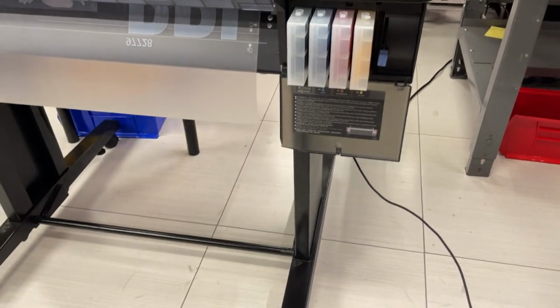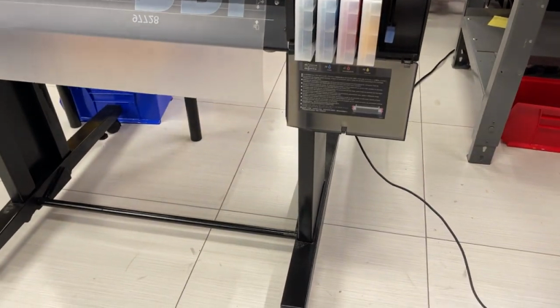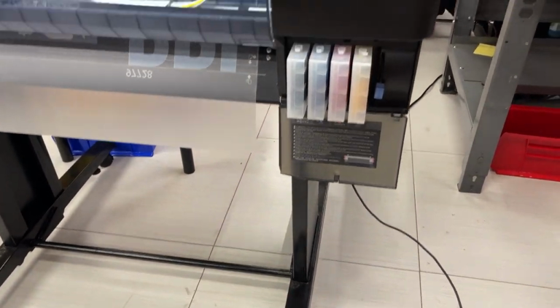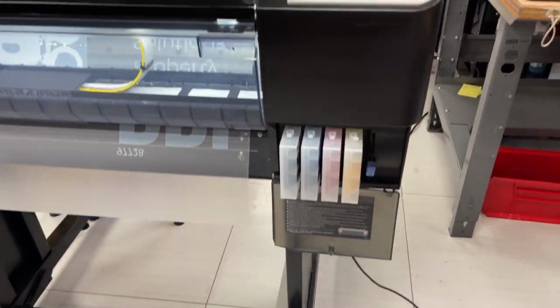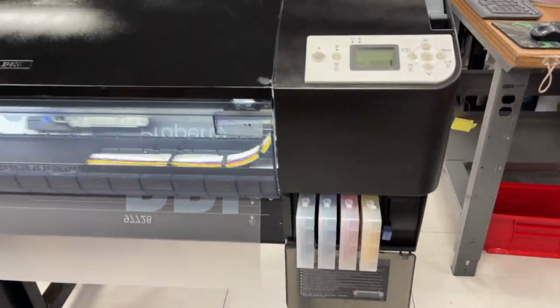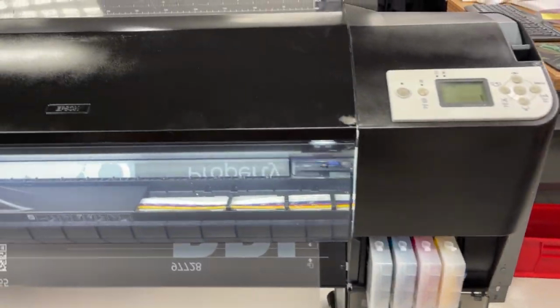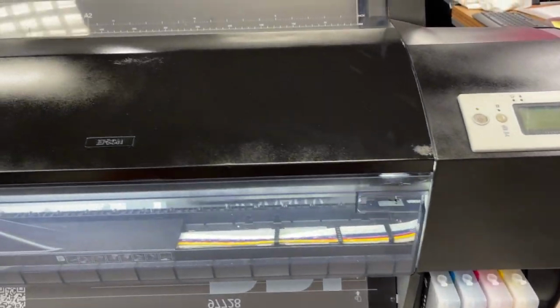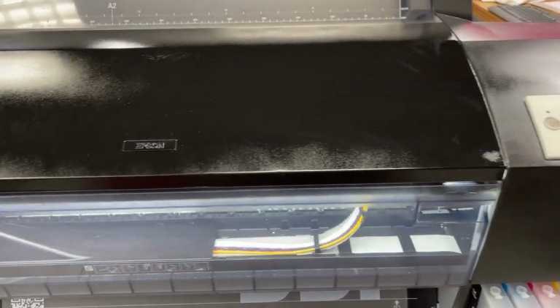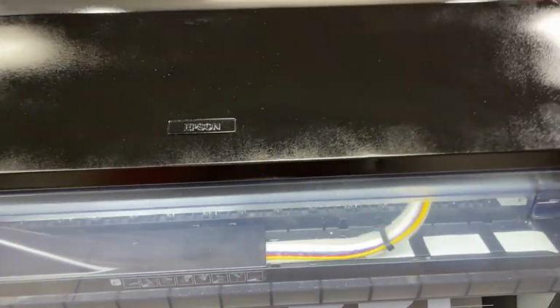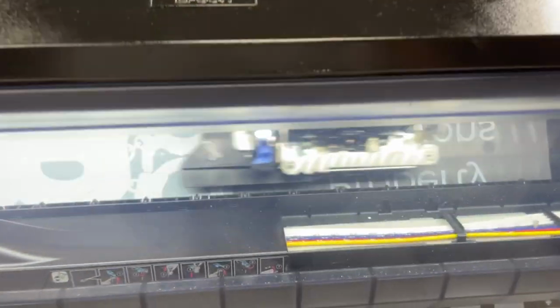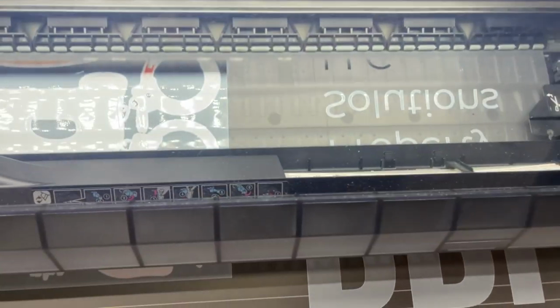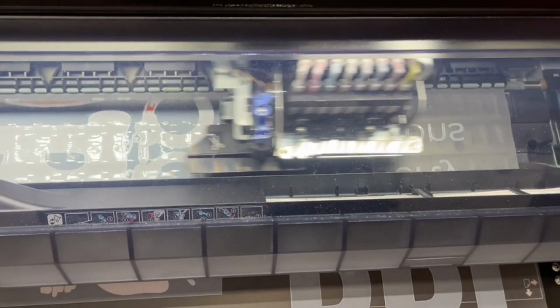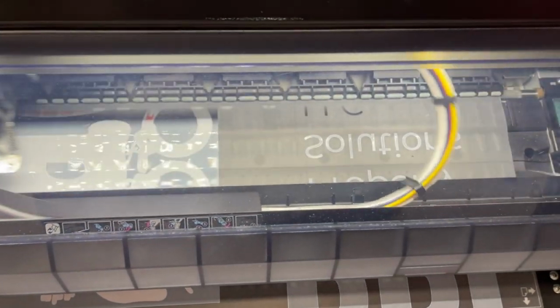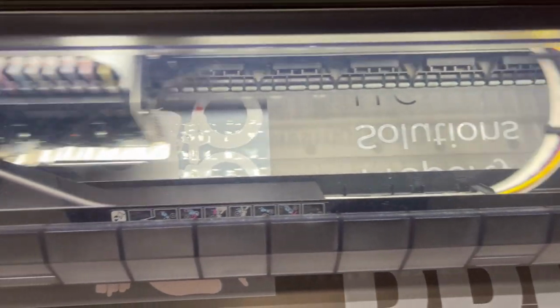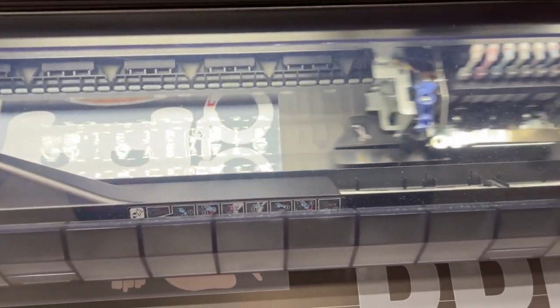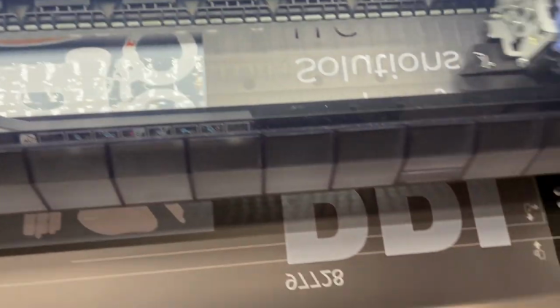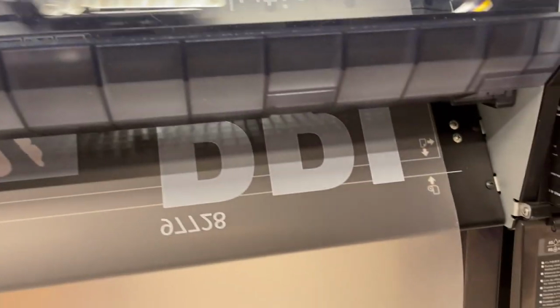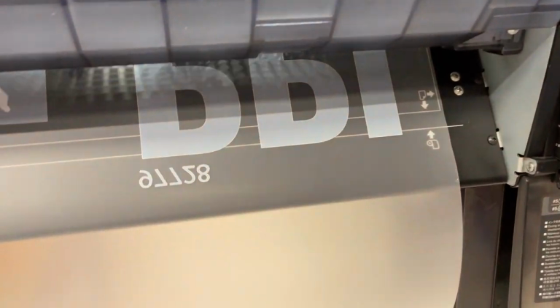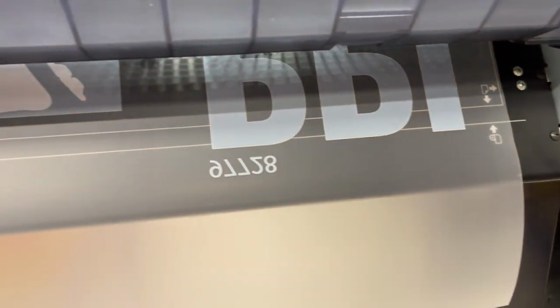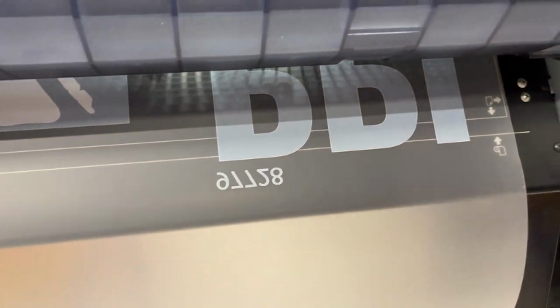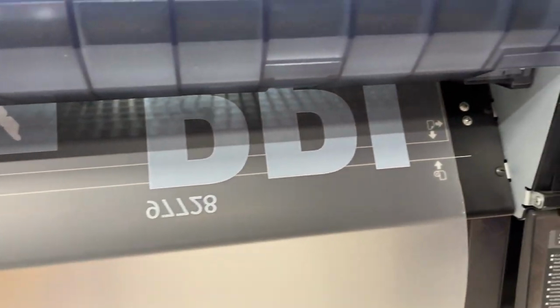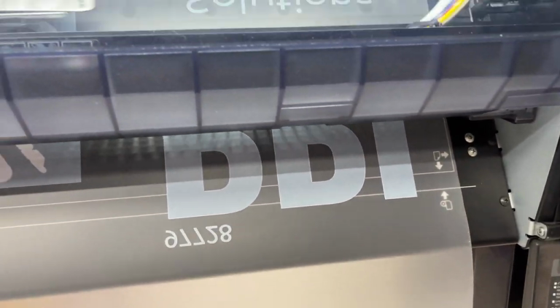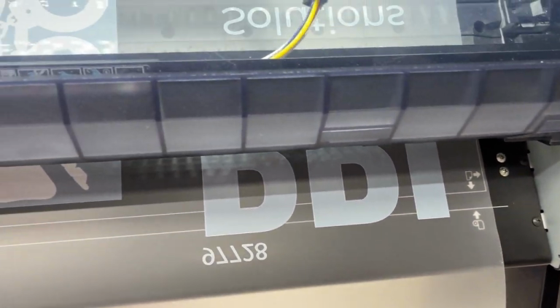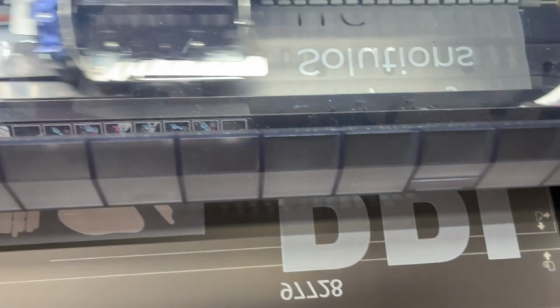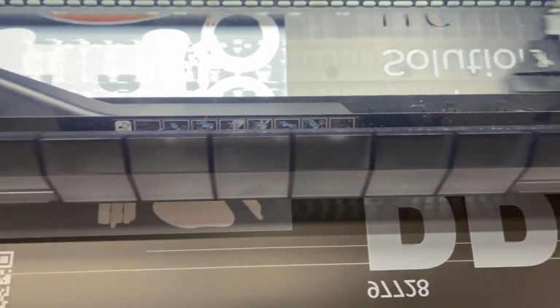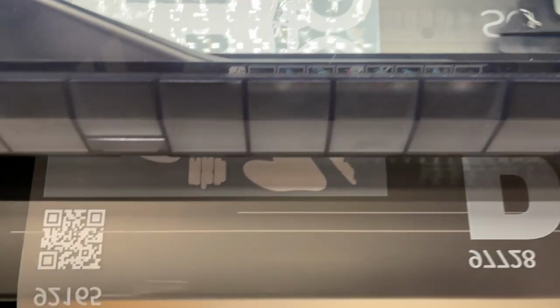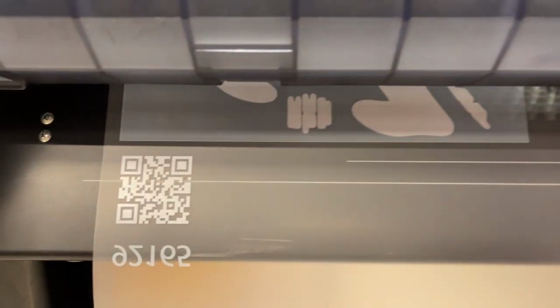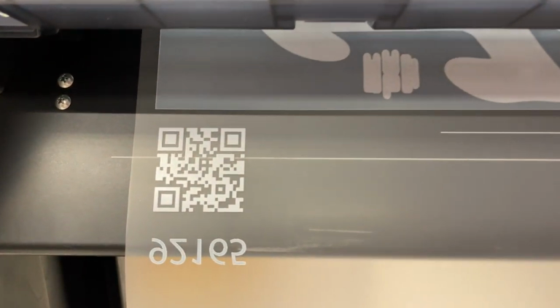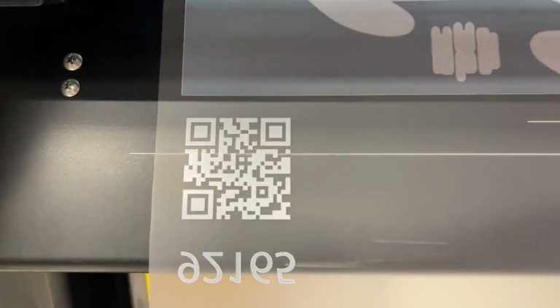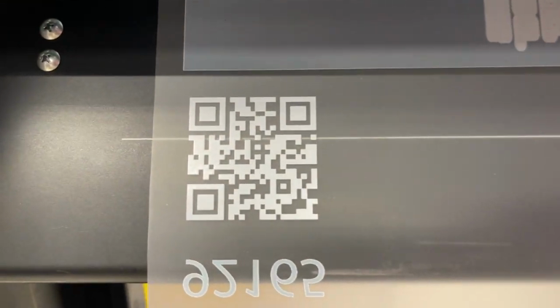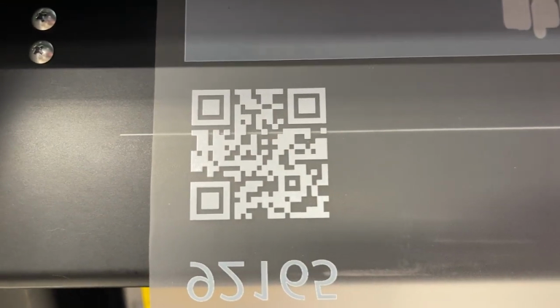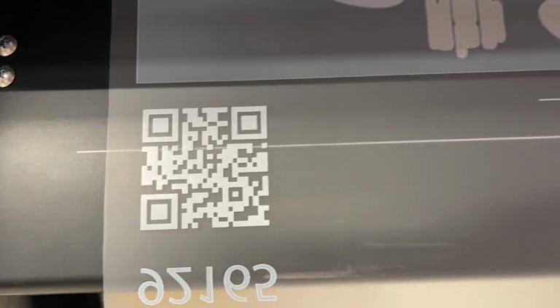Now we're testing it to see if it could withstand the torture test. This is a gradient white — but look at that white, that's so cool.